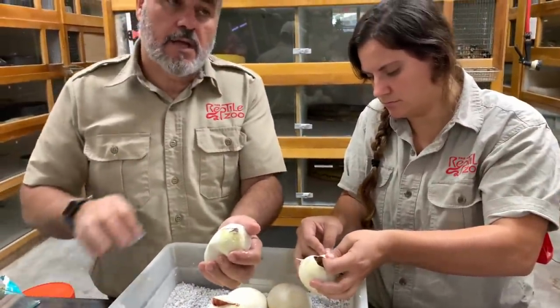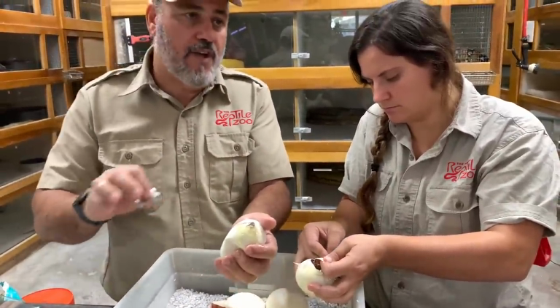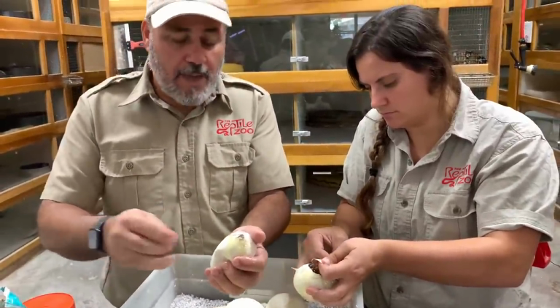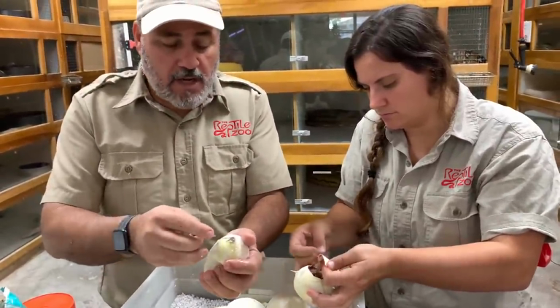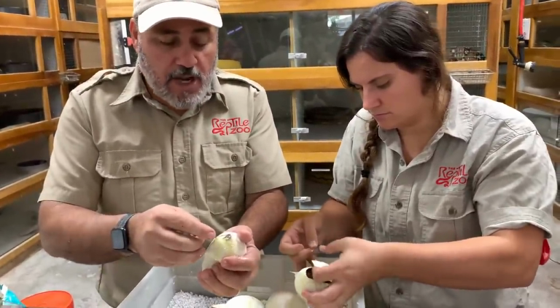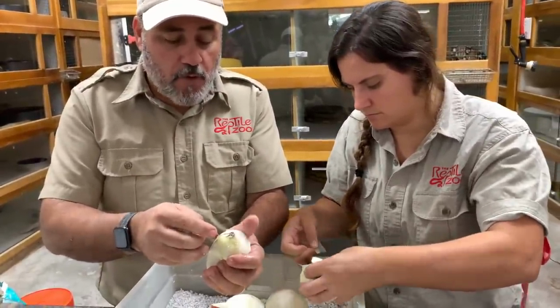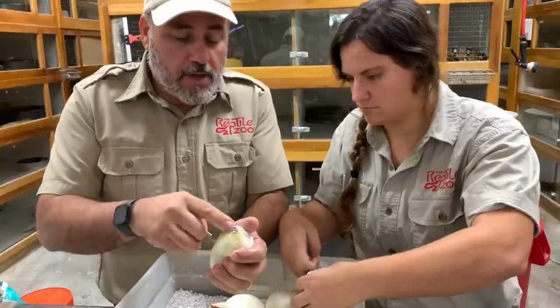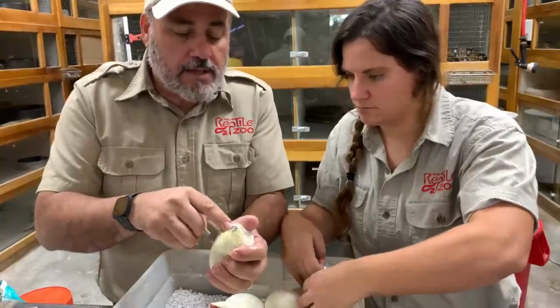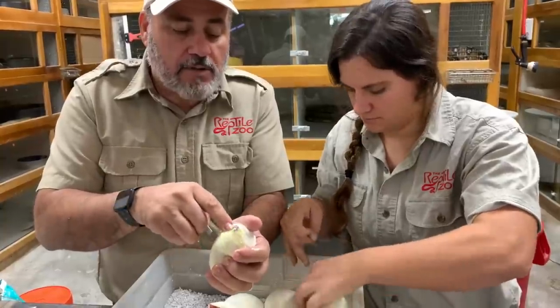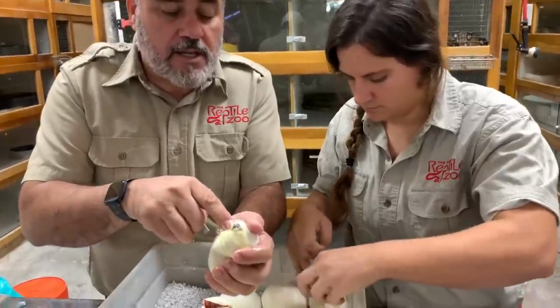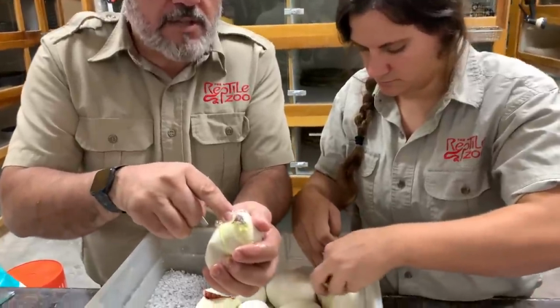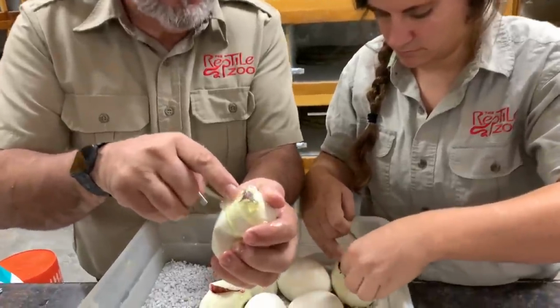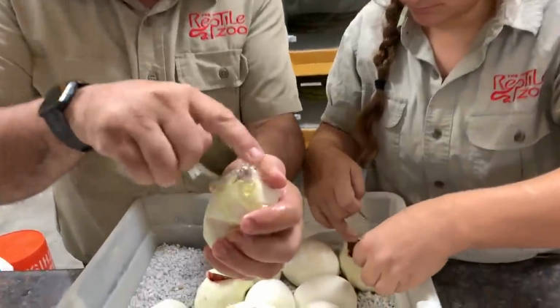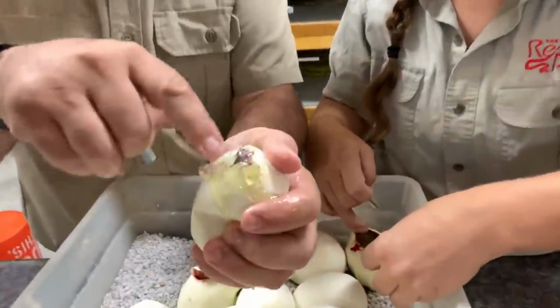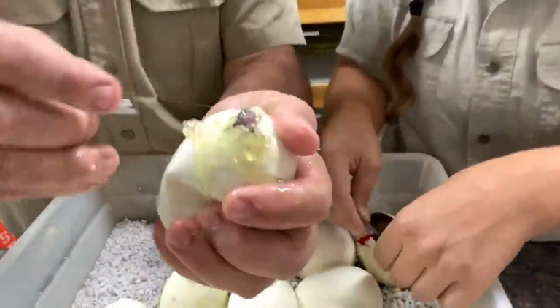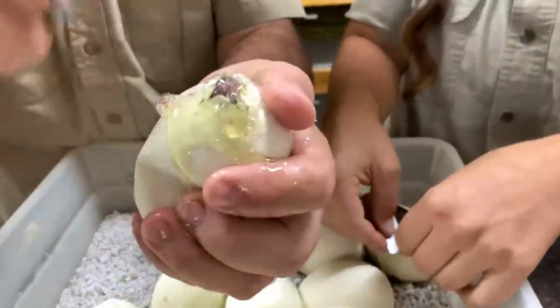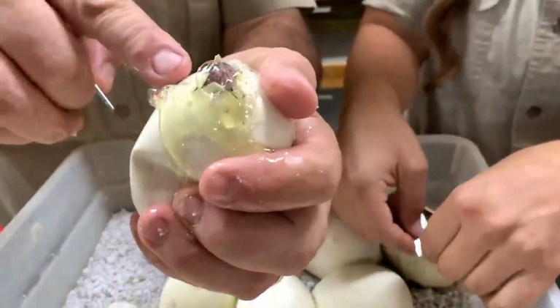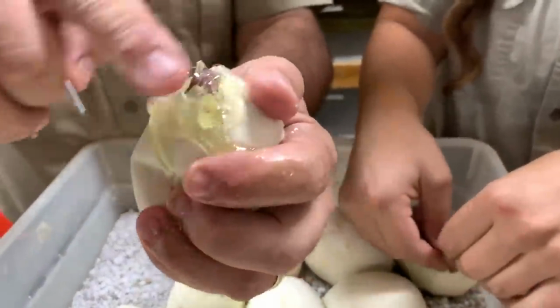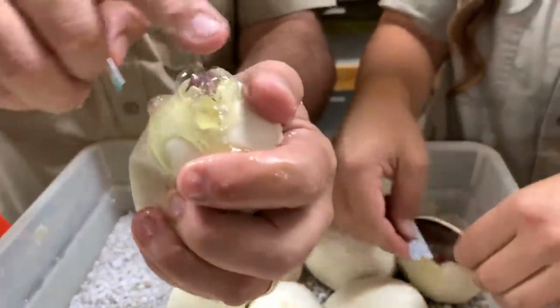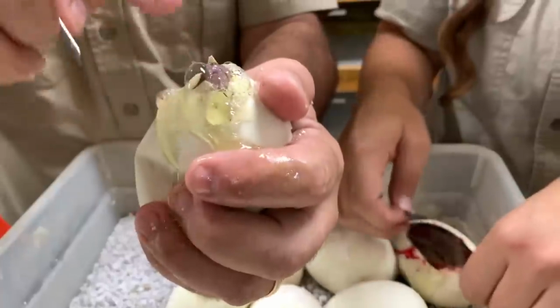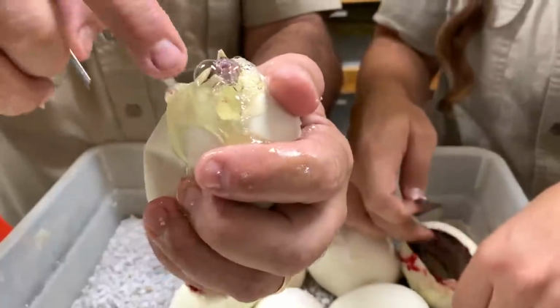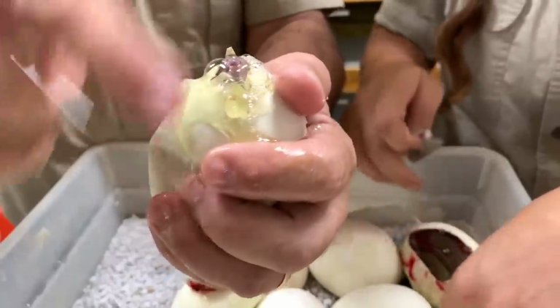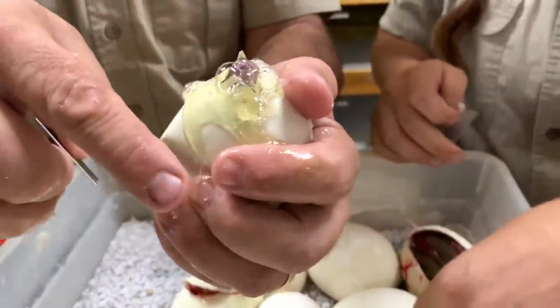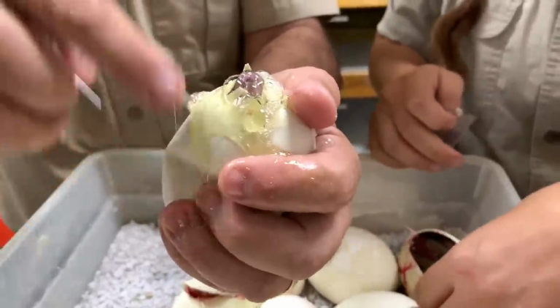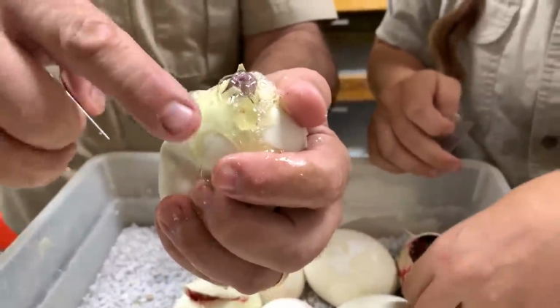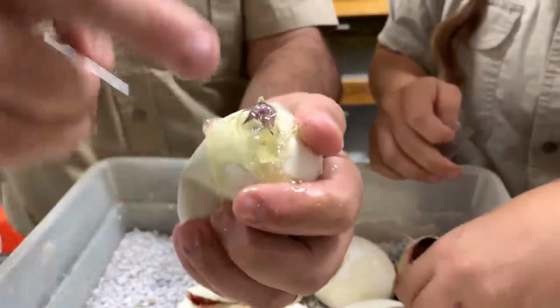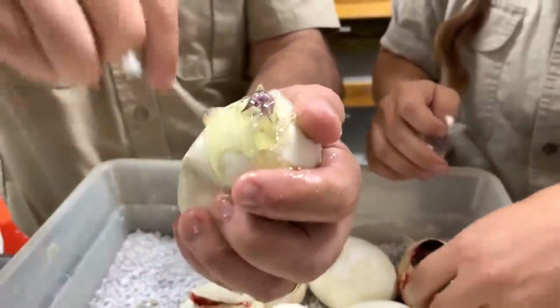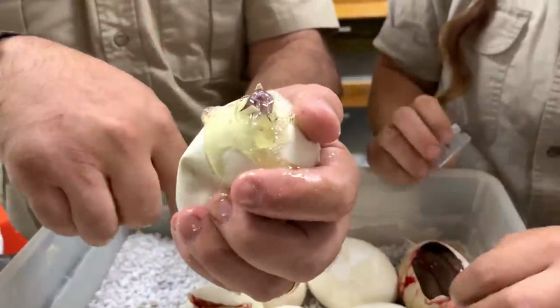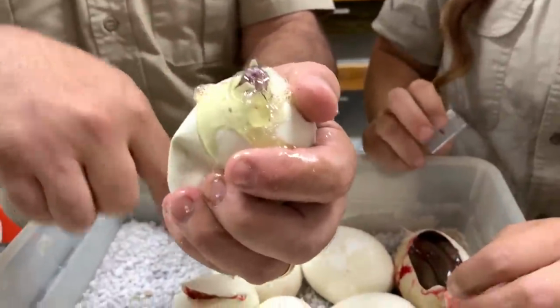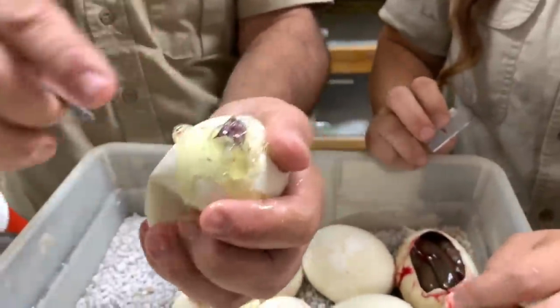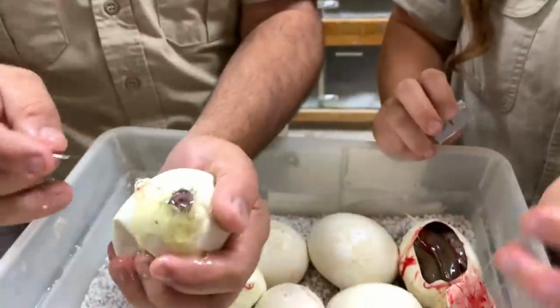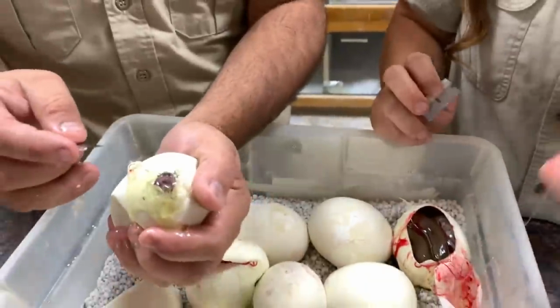It doesn't affect the babies in any way, shape or form. Now you see that one sticking his nose out and those bubbles. I've even had them cut like this, get stuck with their head out and die, and I've also had them go back in and drown trying to get out of another spot.